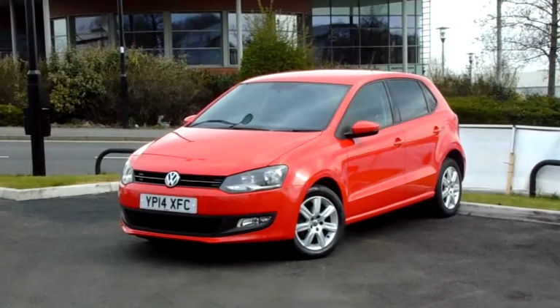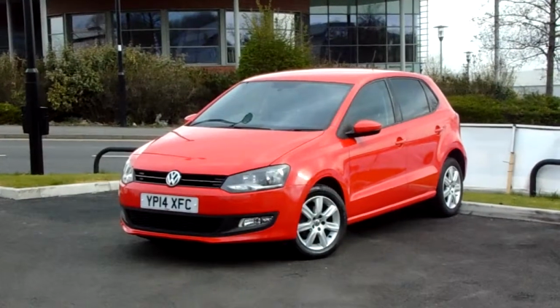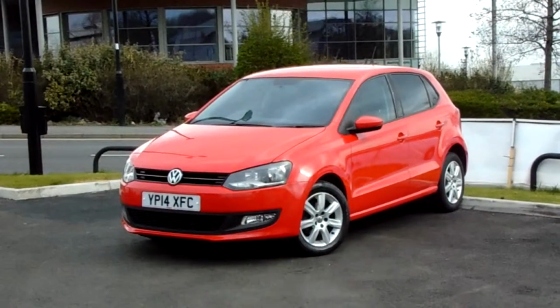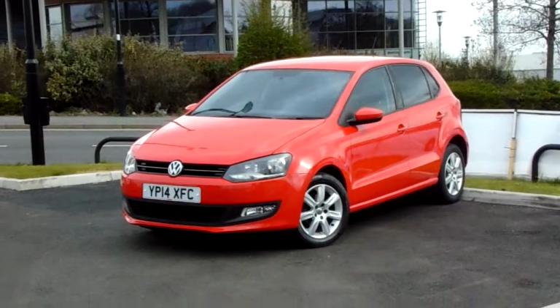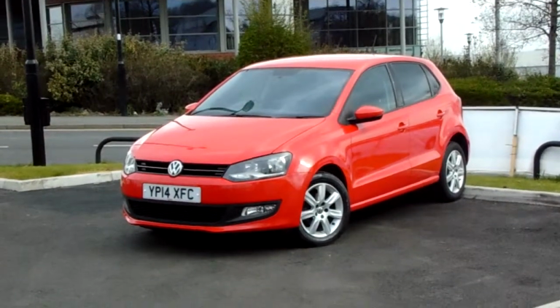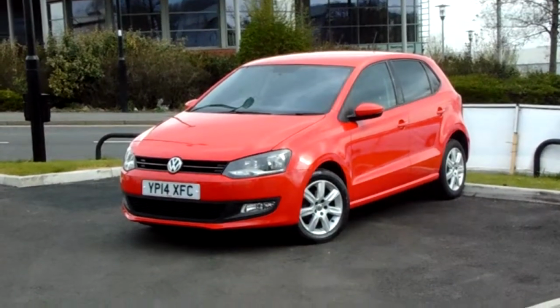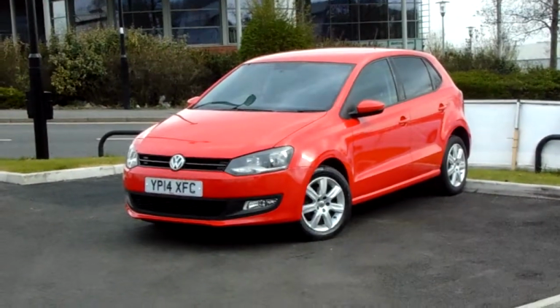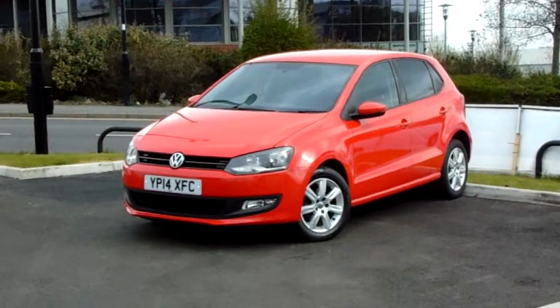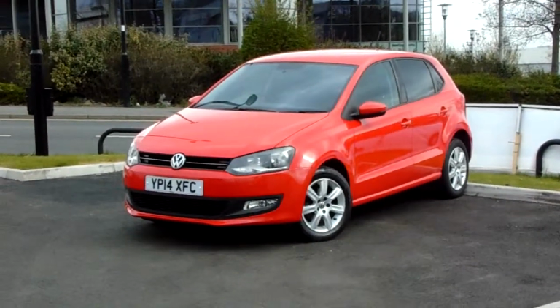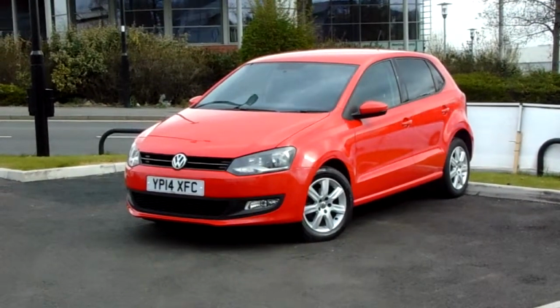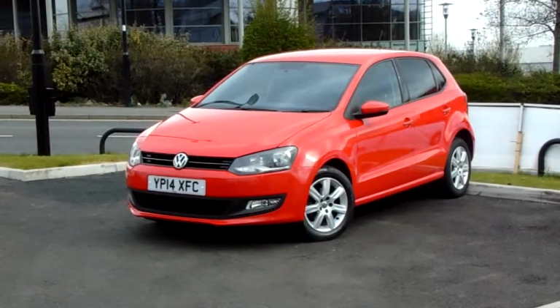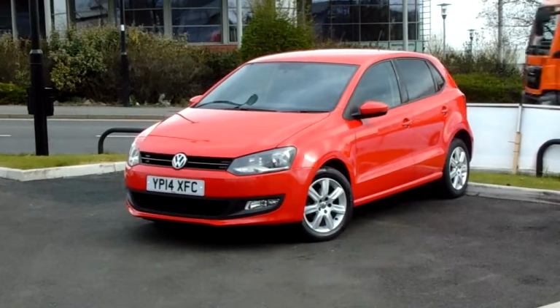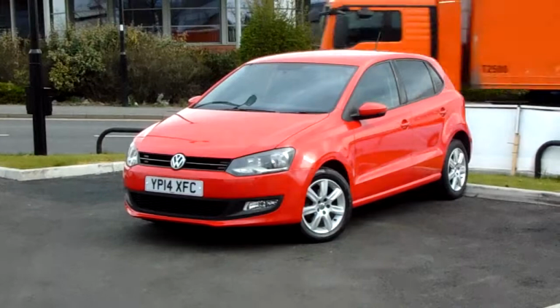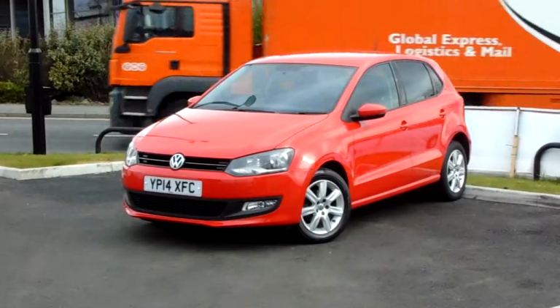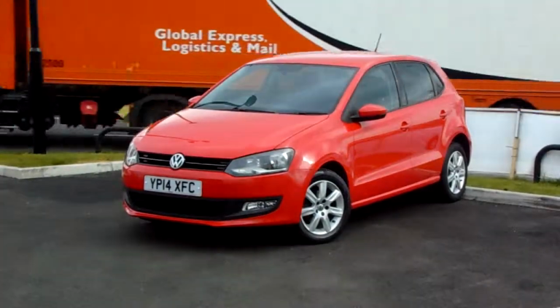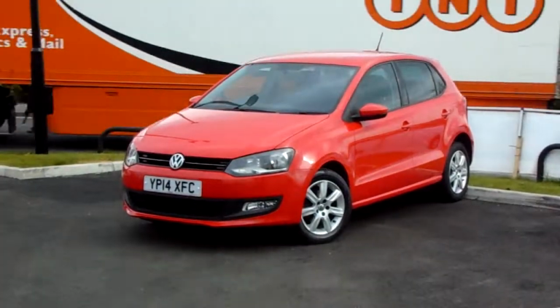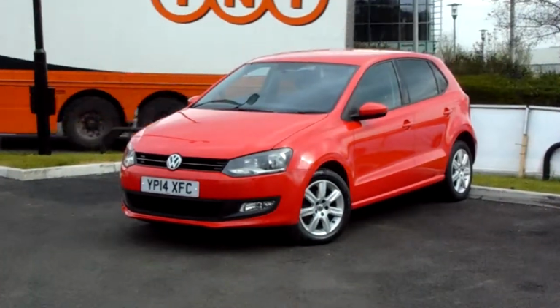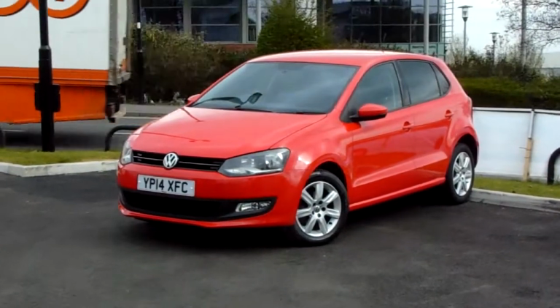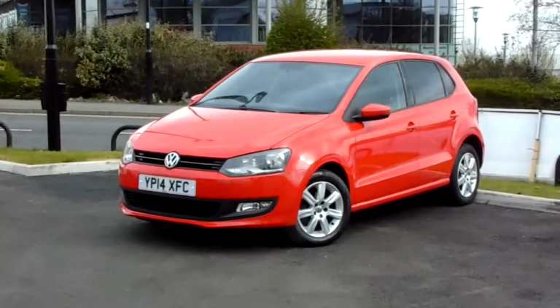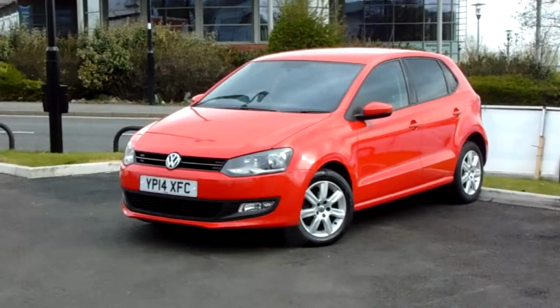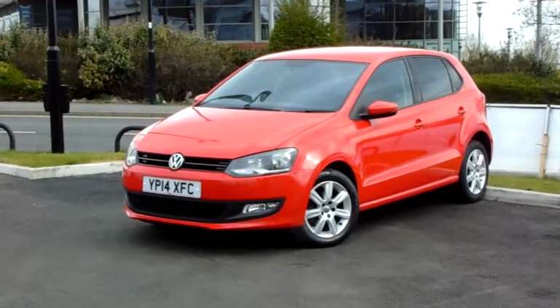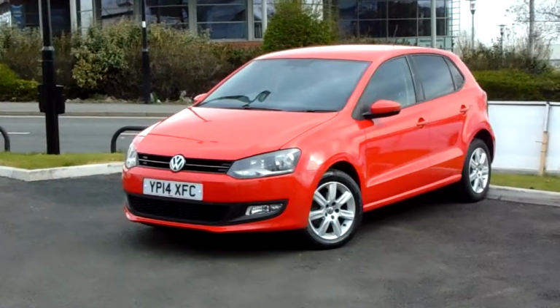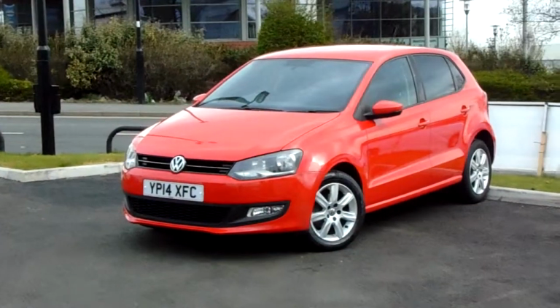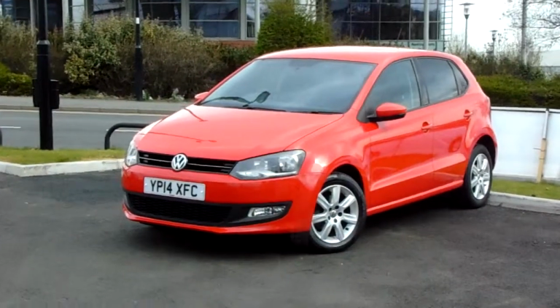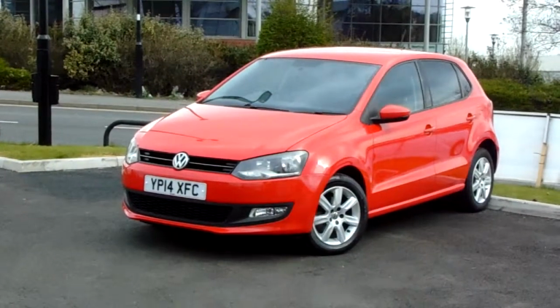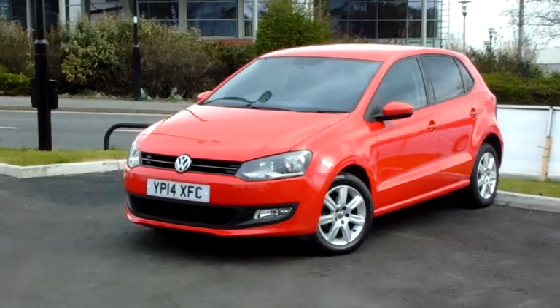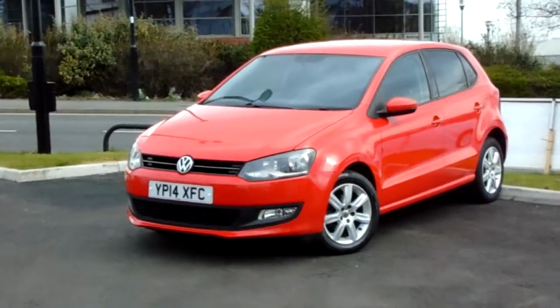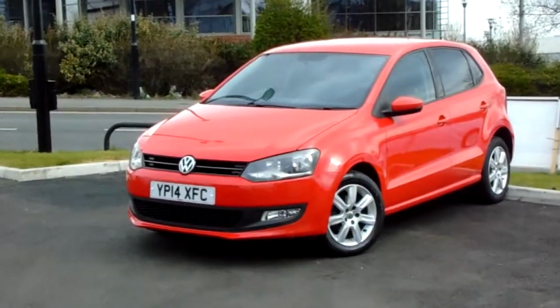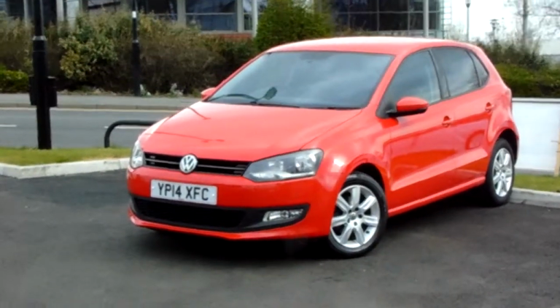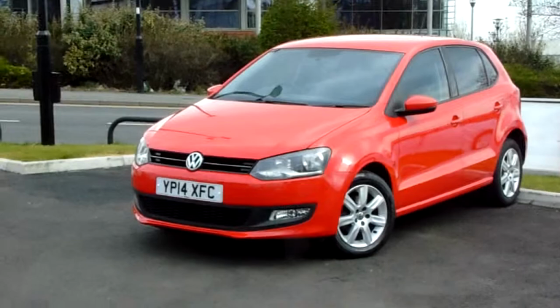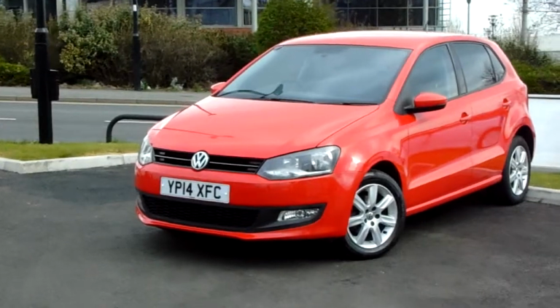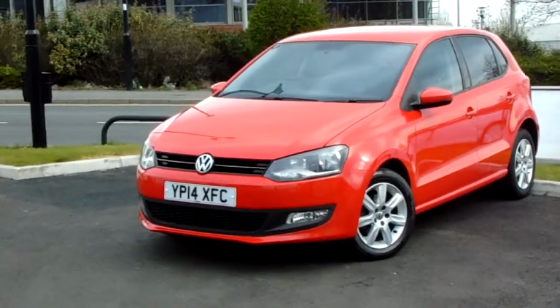Hello and welcome to Pentium Parkway. I'm Lewis and today I'm going to be showing you our 14-plate Volkswagen Polo, finished in red.